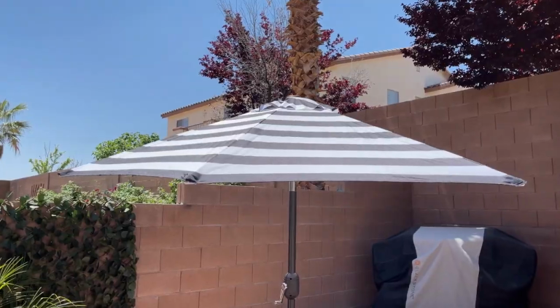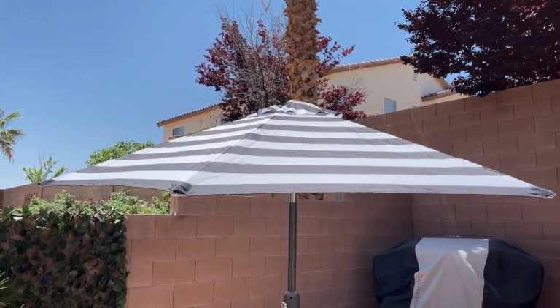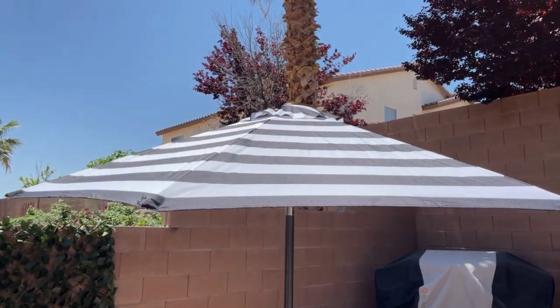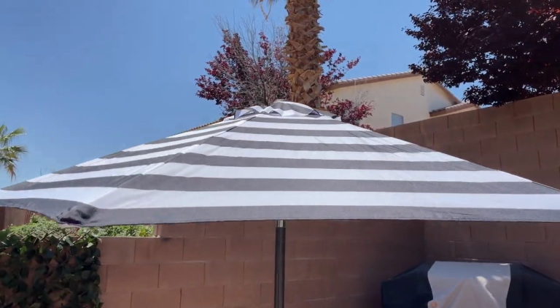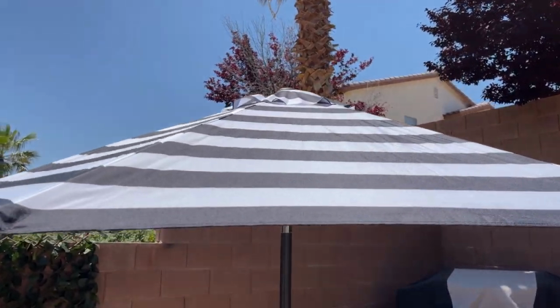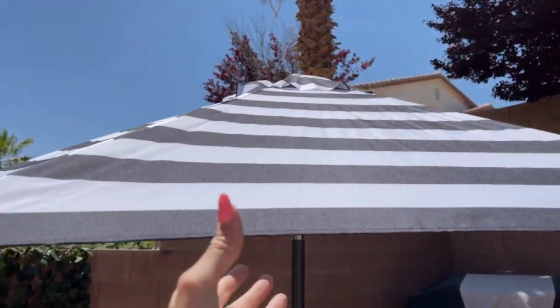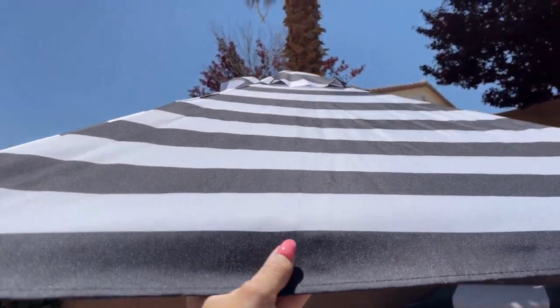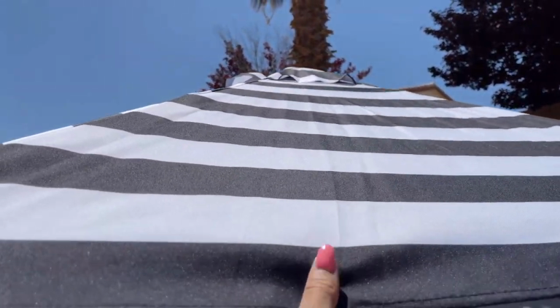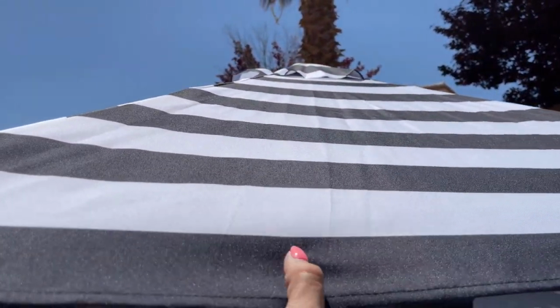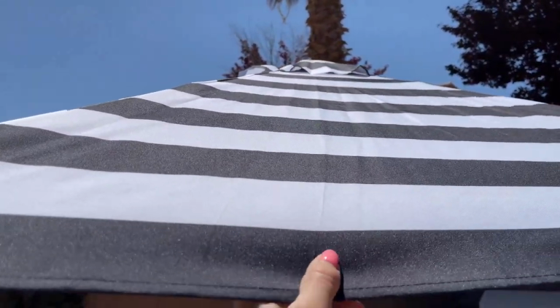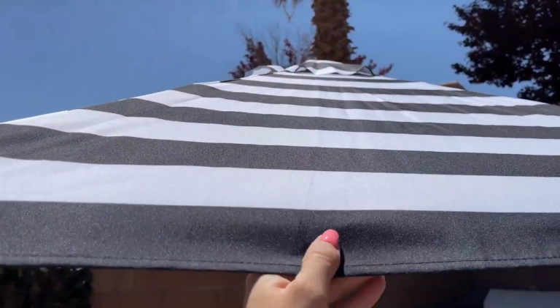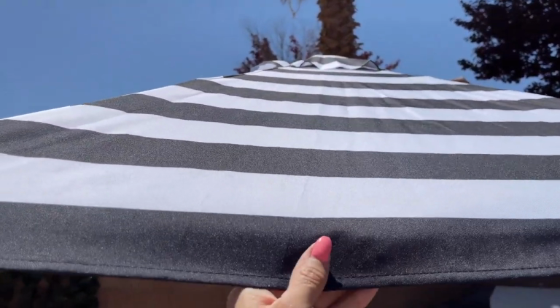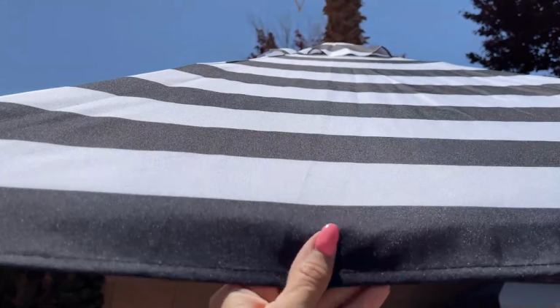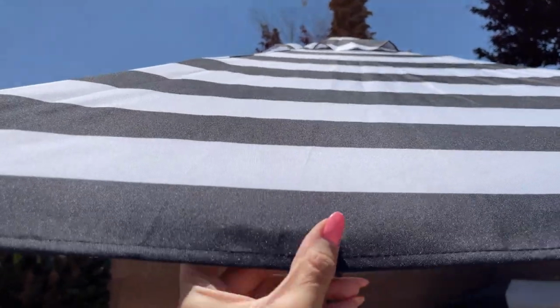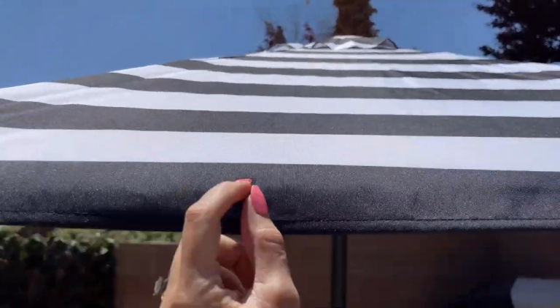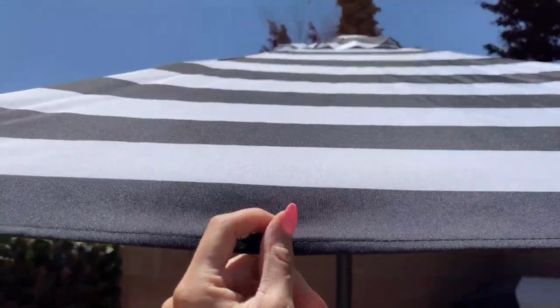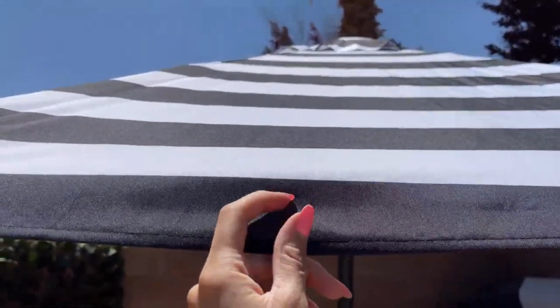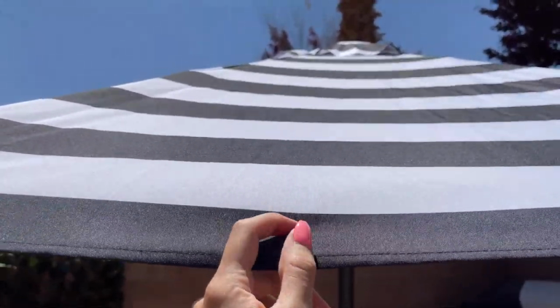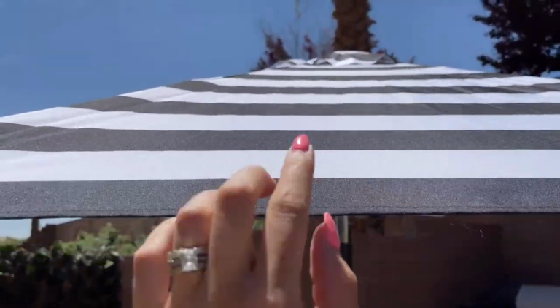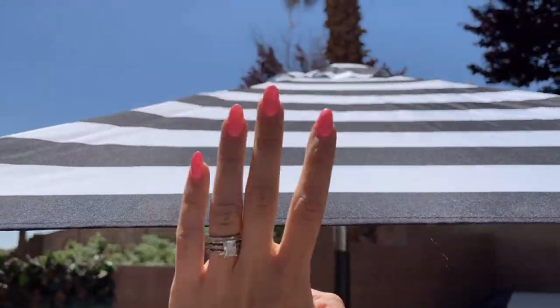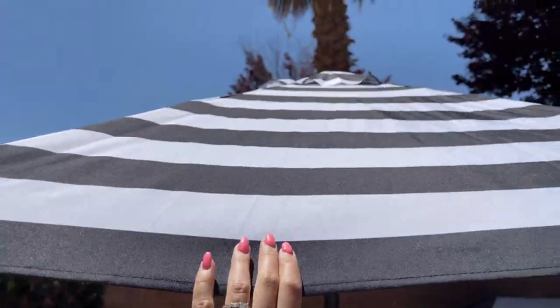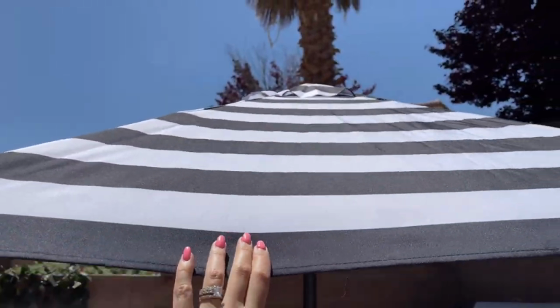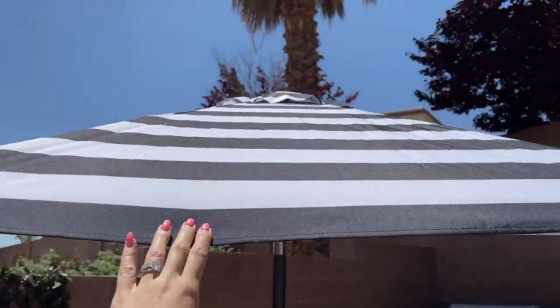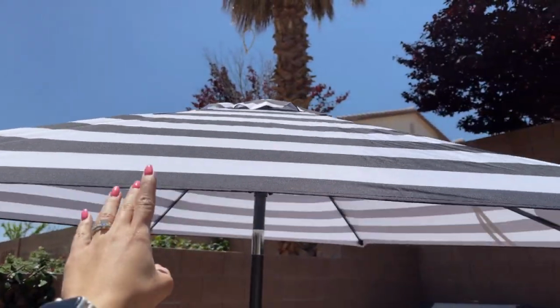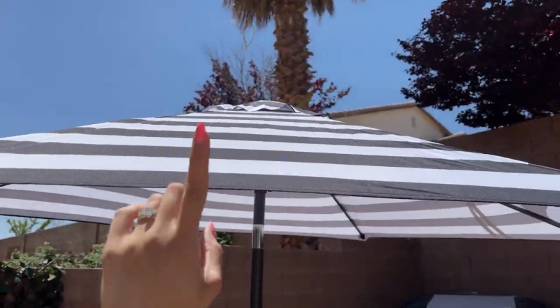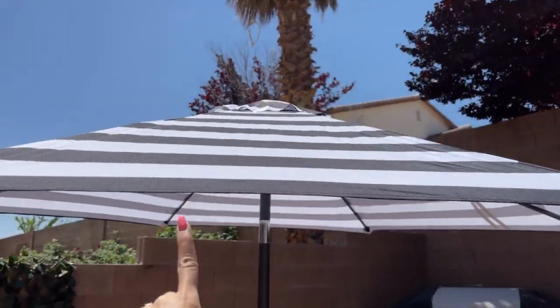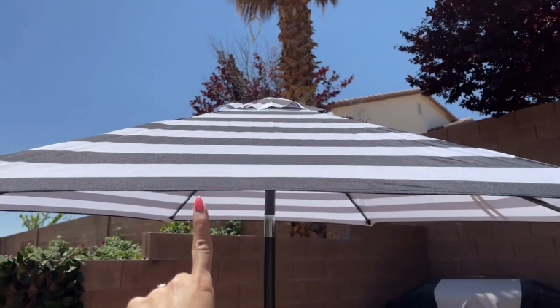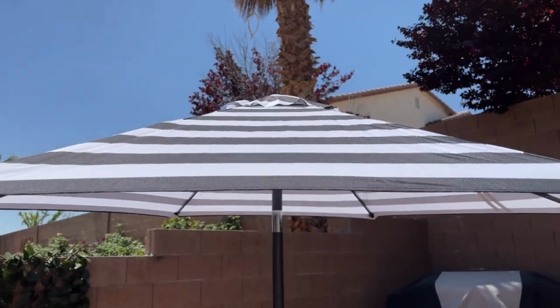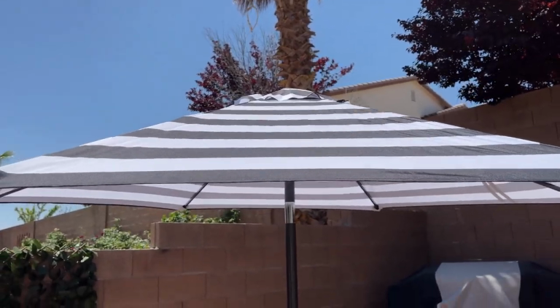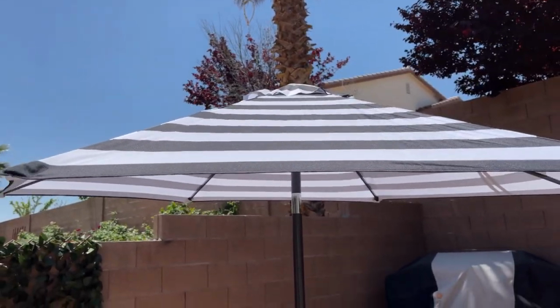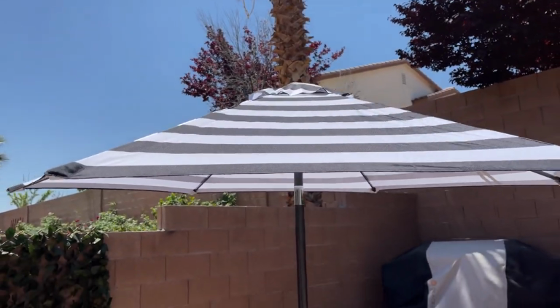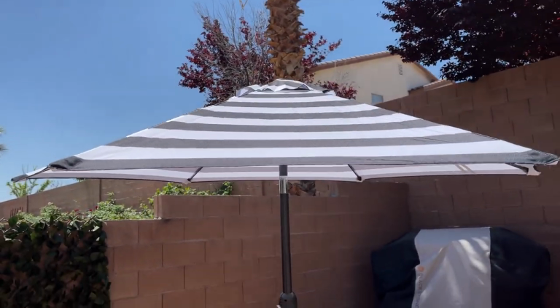The fabric on top is made of polyester — you can see that it shines a little bit. It is waterproof and it also has UV protection, which is pretty cool.